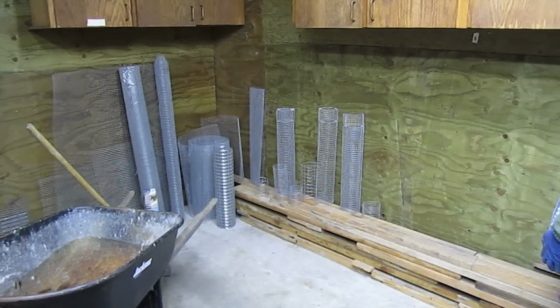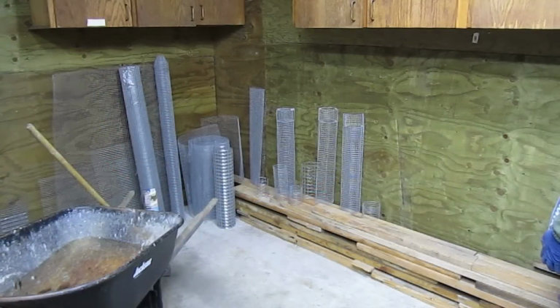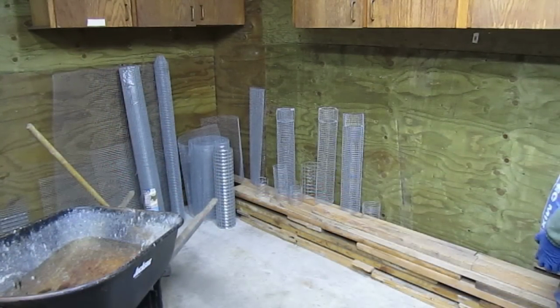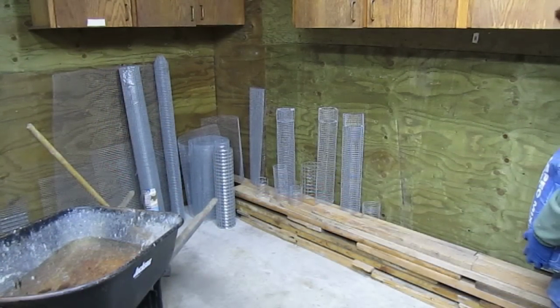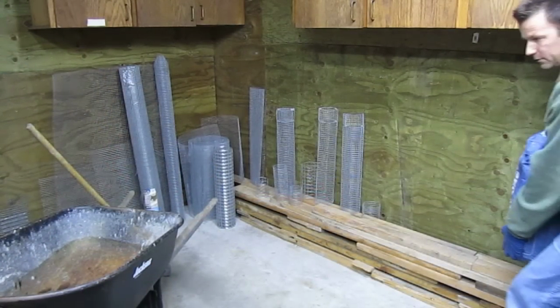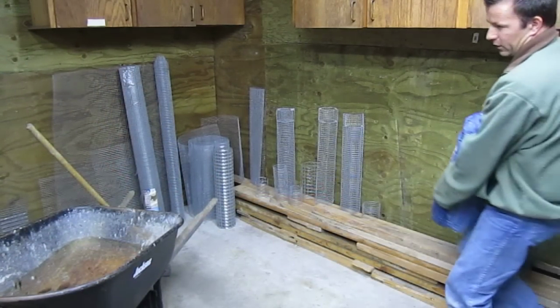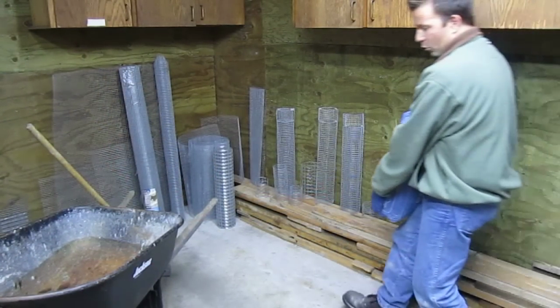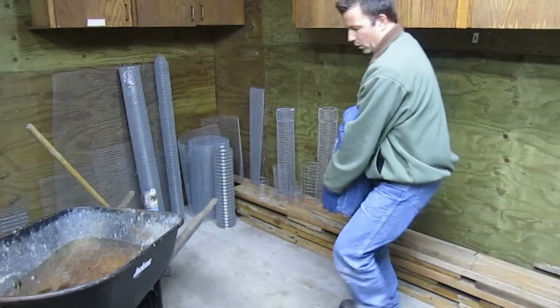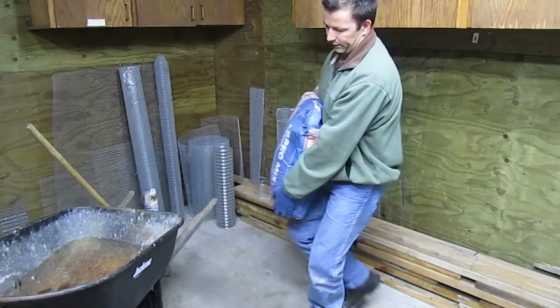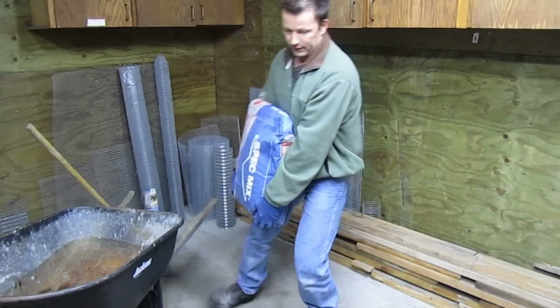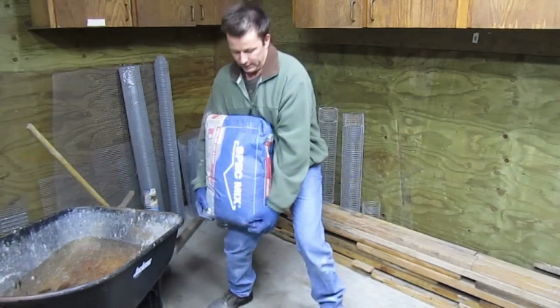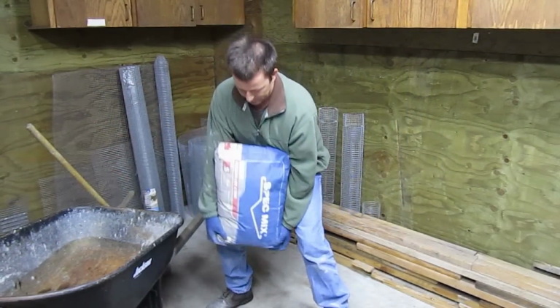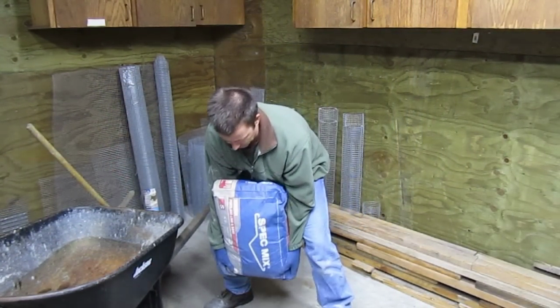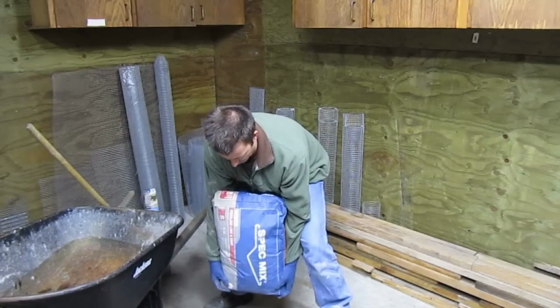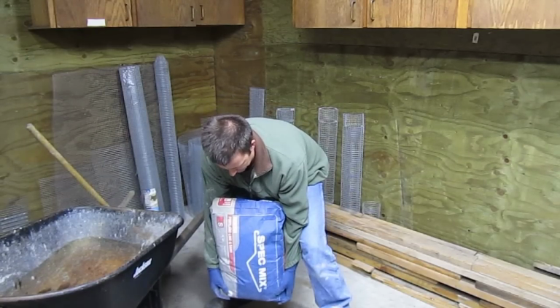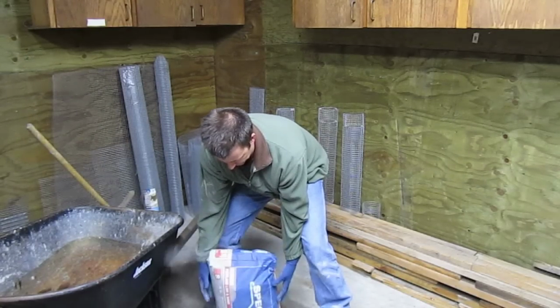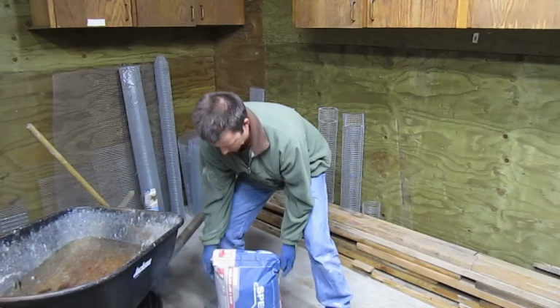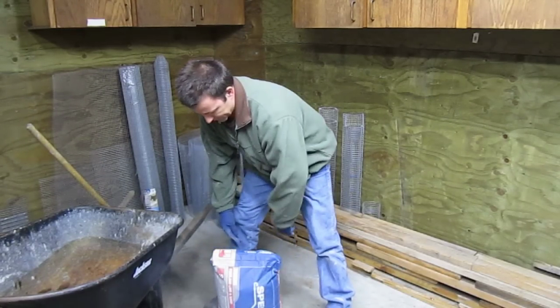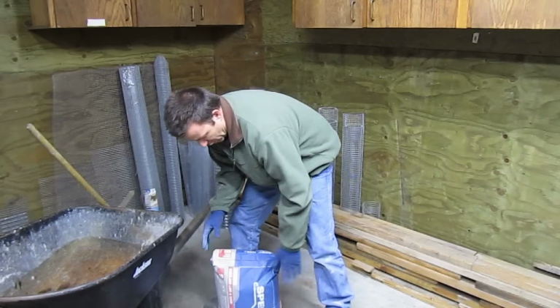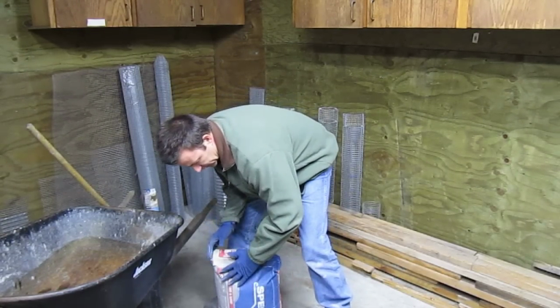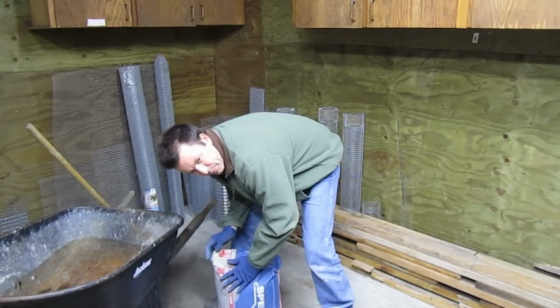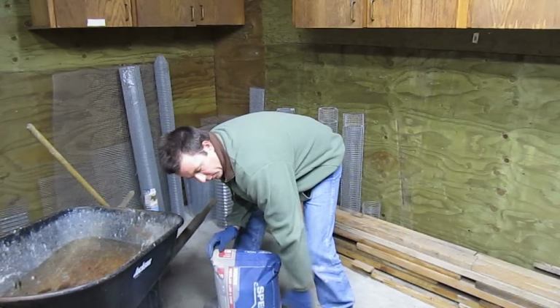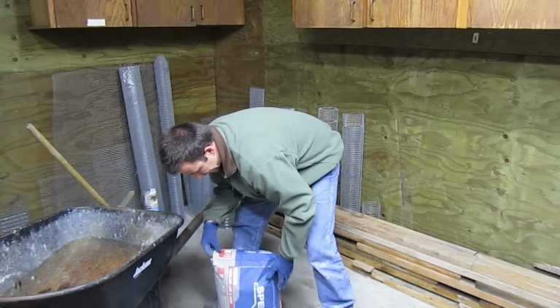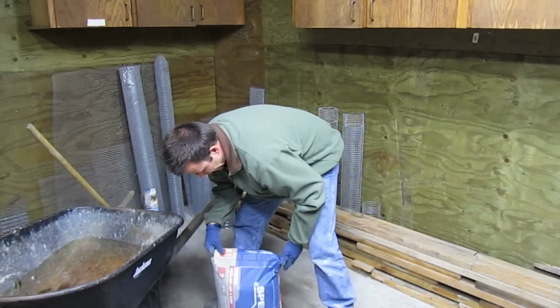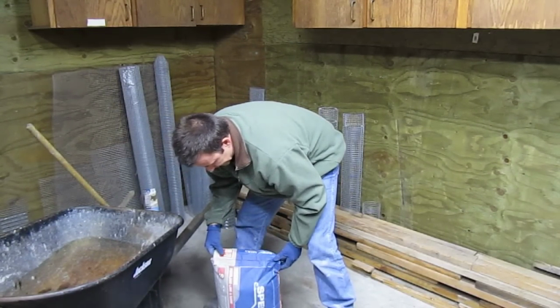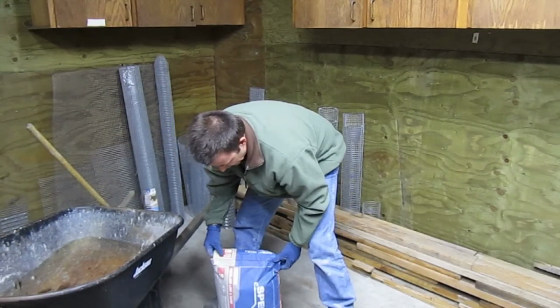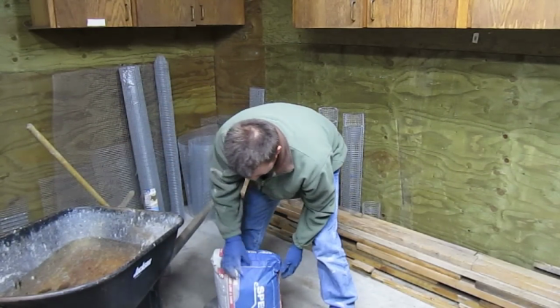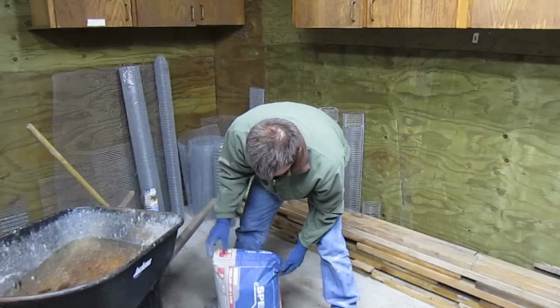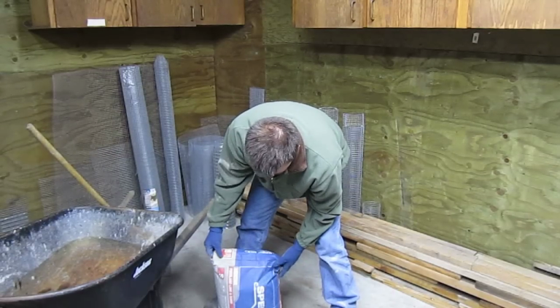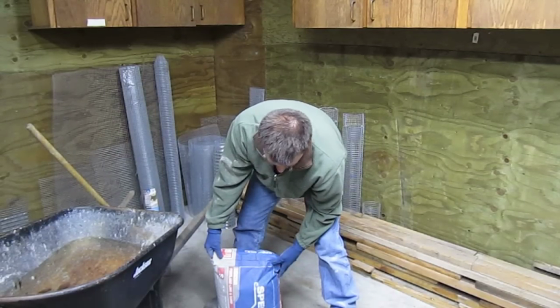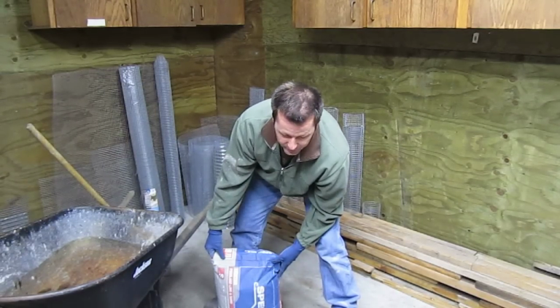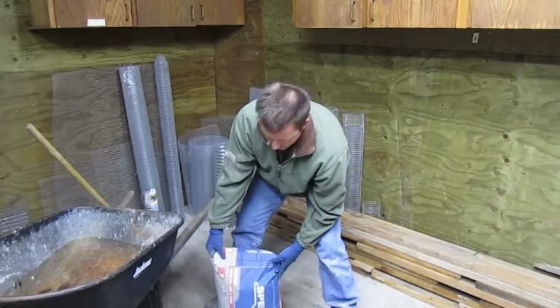Now you can get the bag to where you're going to want to be working with it and give it a little drop. That both gets the cement out of the way of the opening and loosens up the compaction that happened in the store.